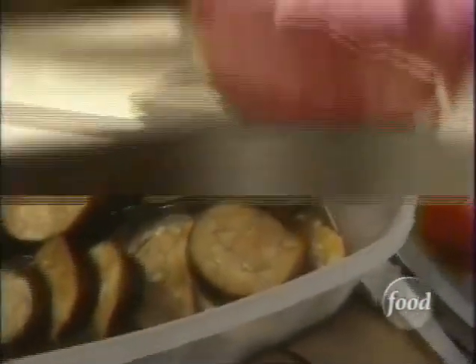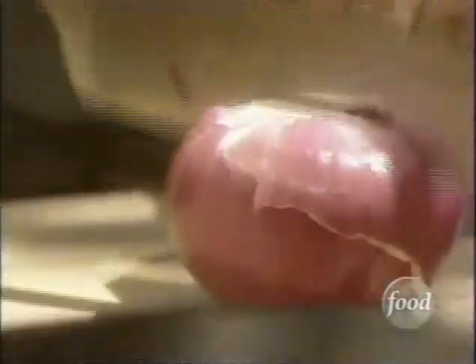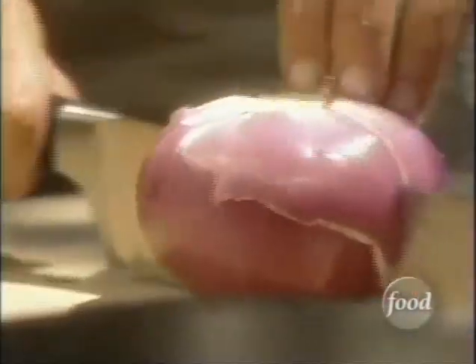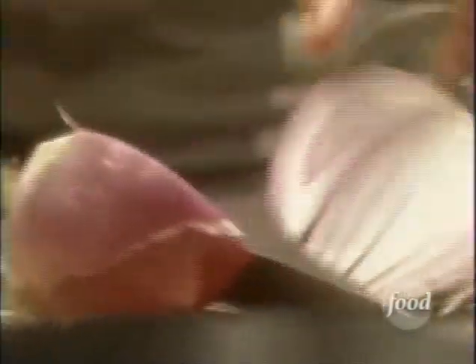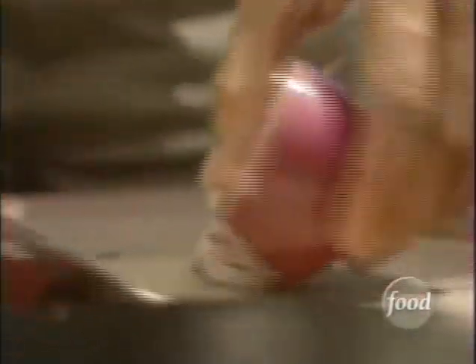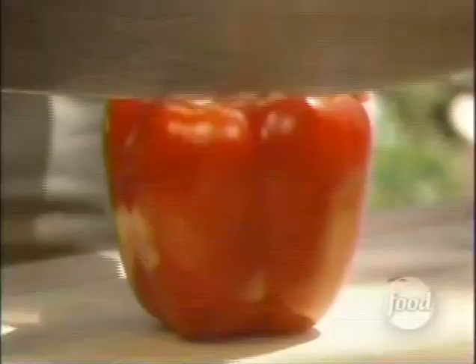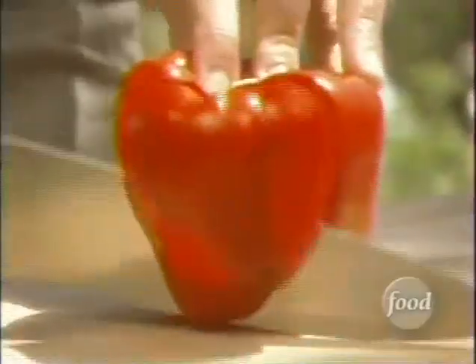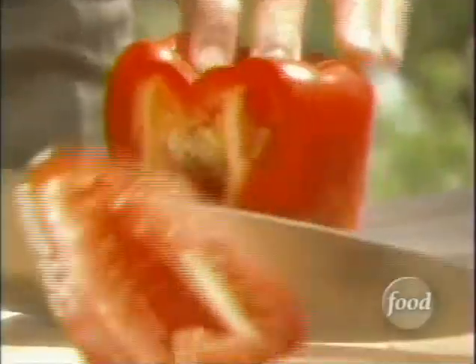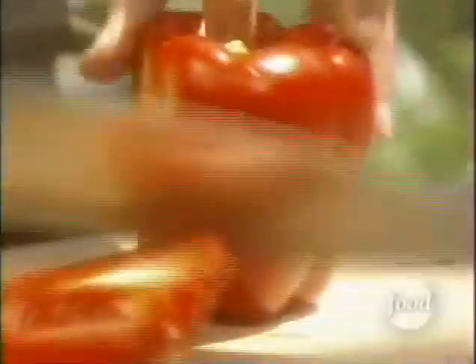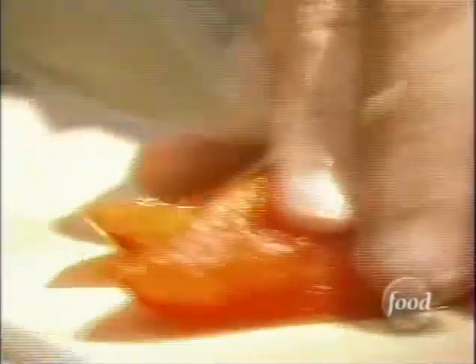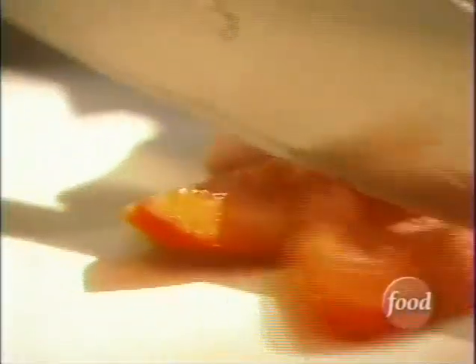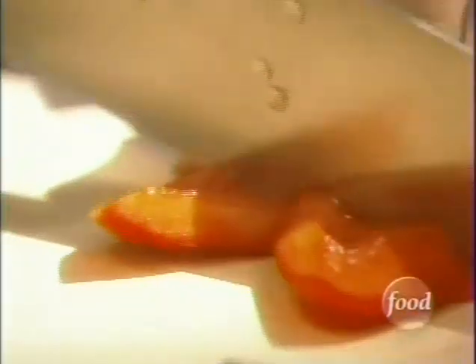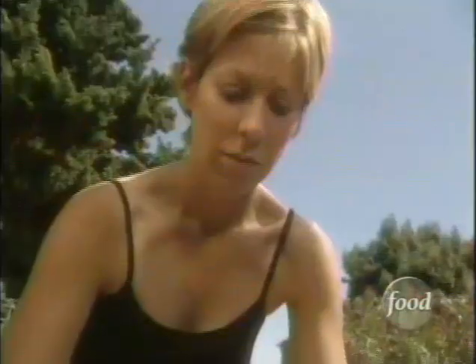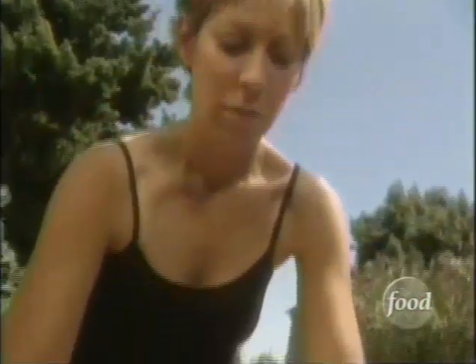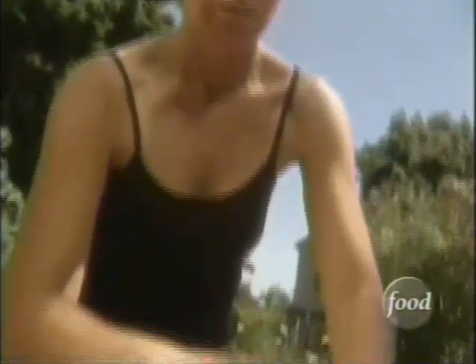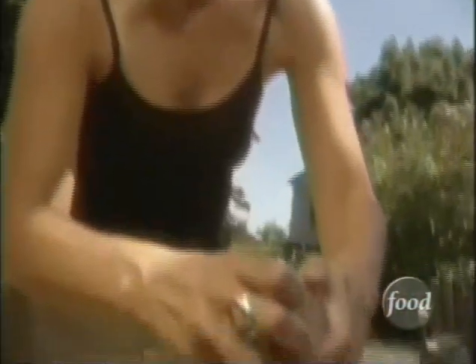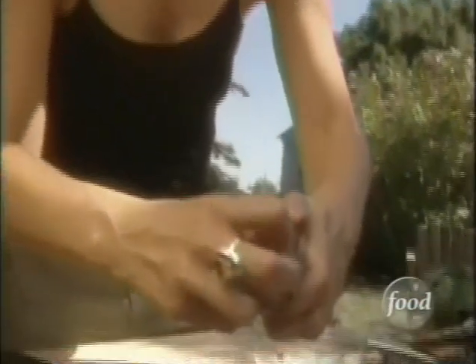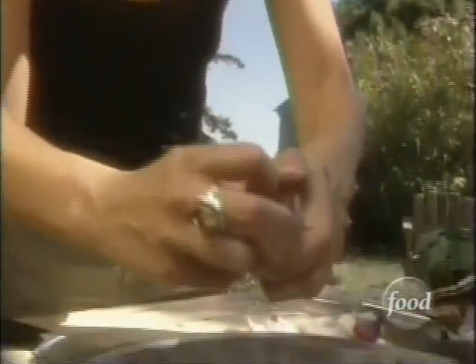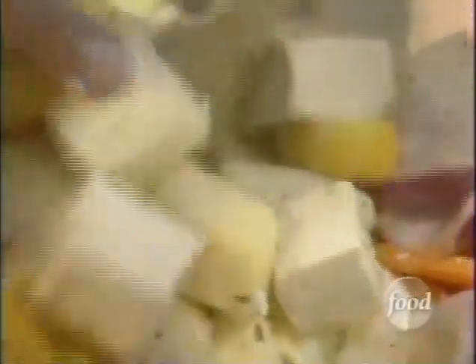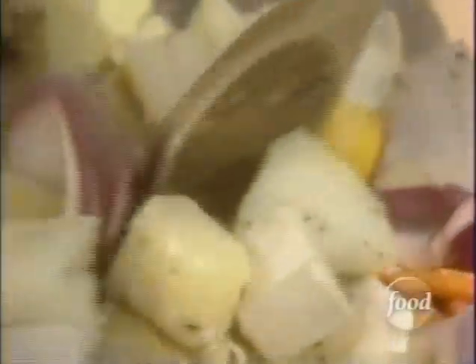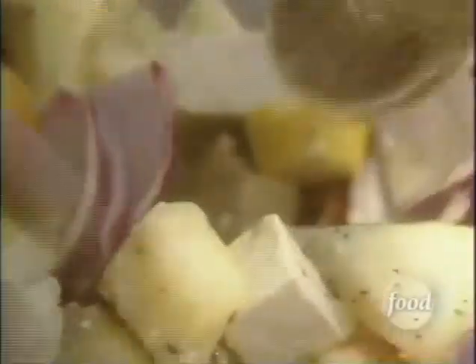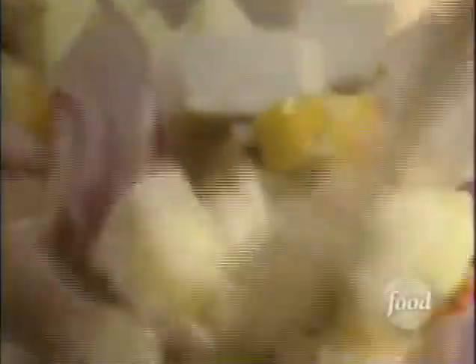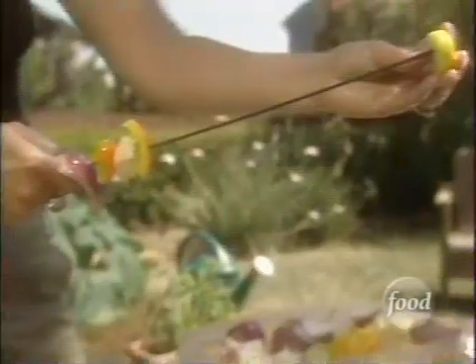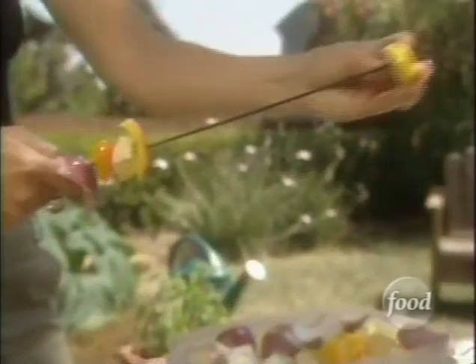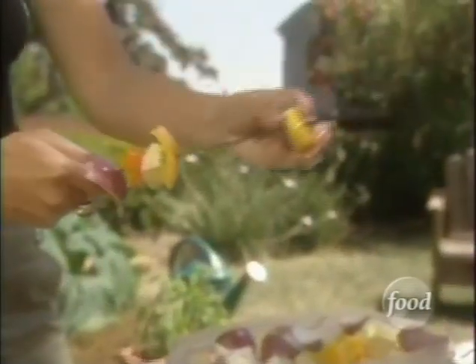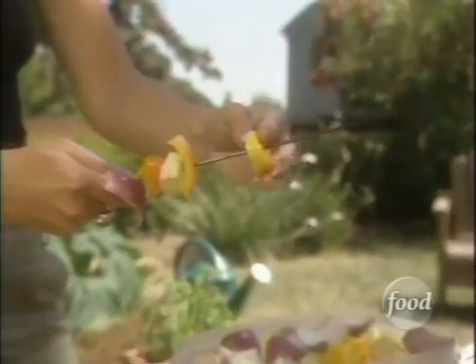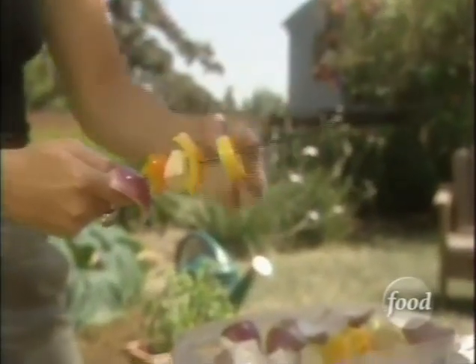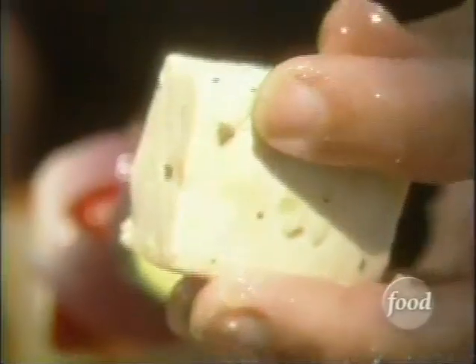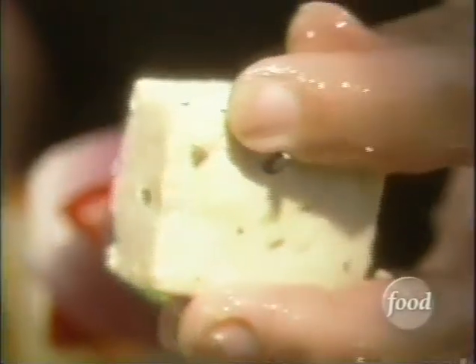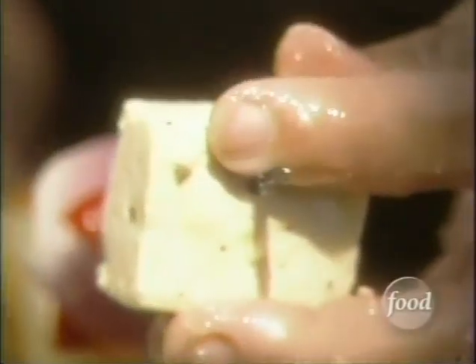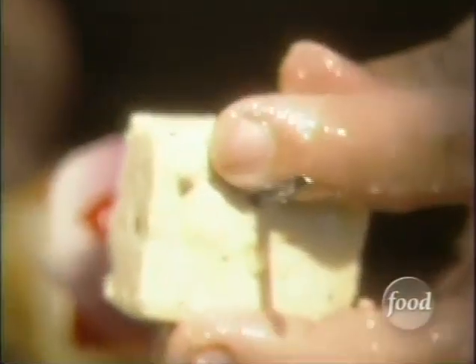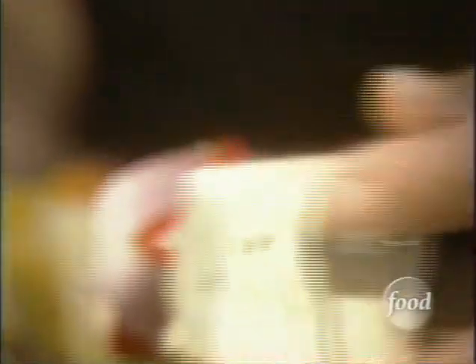Next up, the kebabs — just fresh chopped veggies and tofu mixed with a healthy dose of olive oil, lemon juice, mustard, and a few spices.